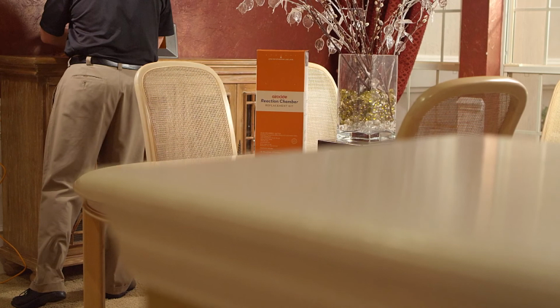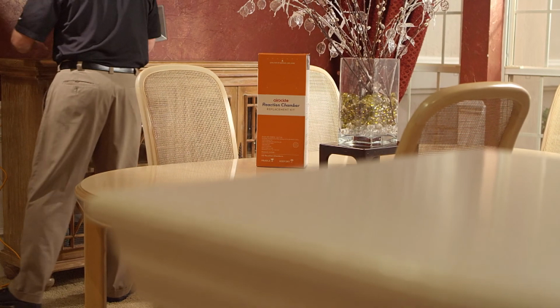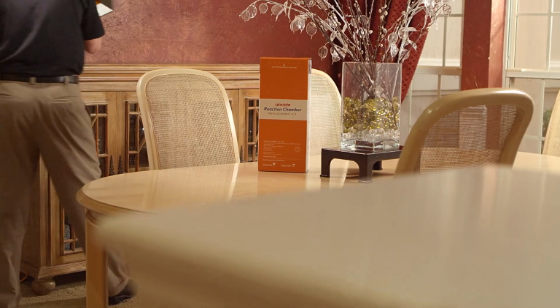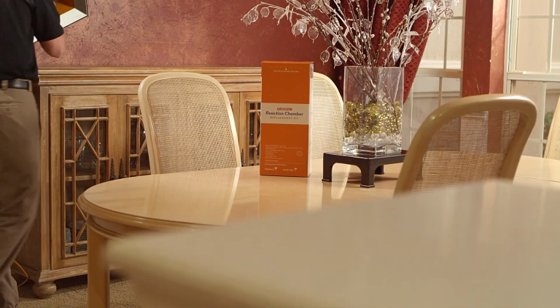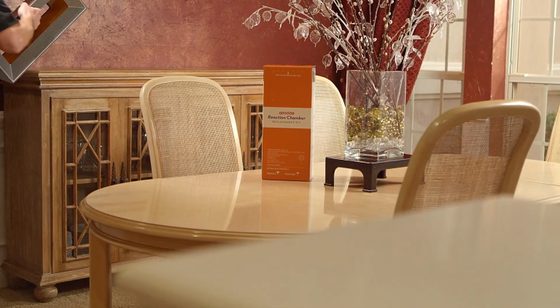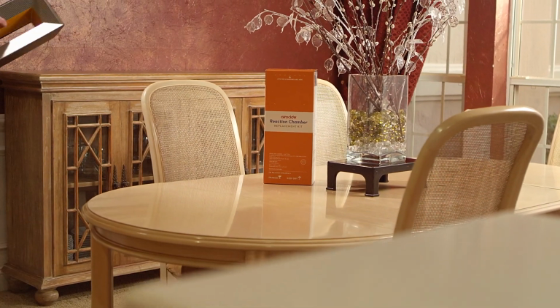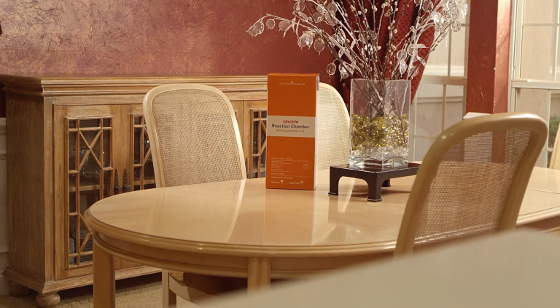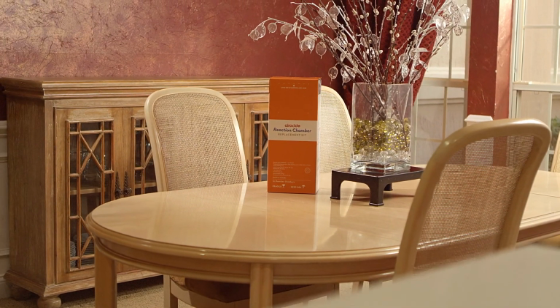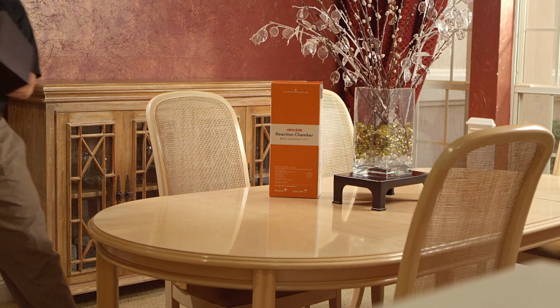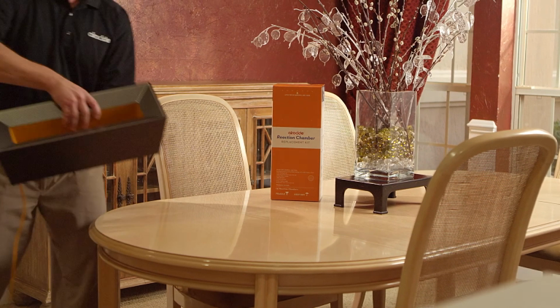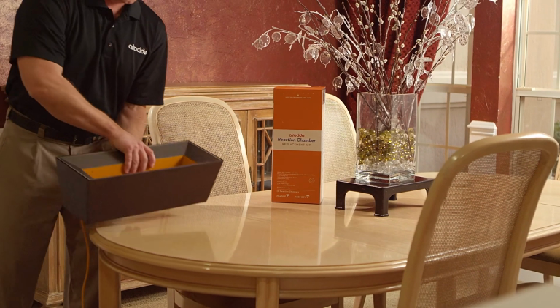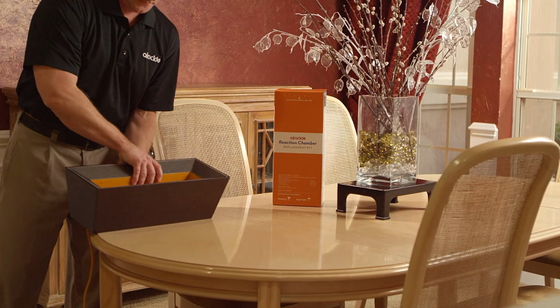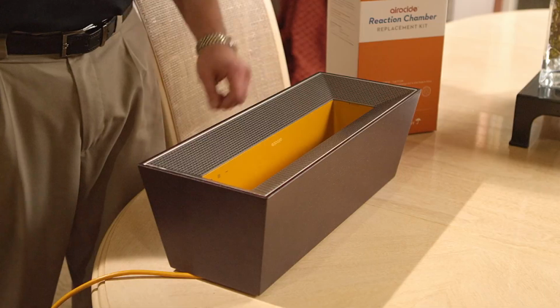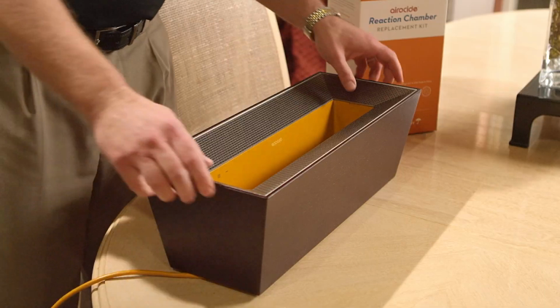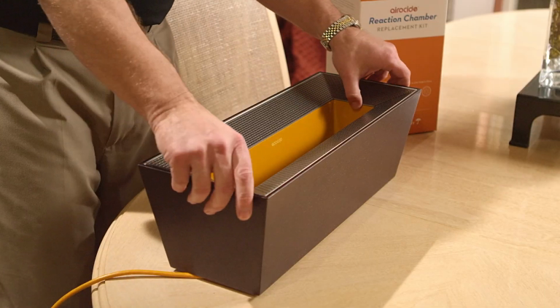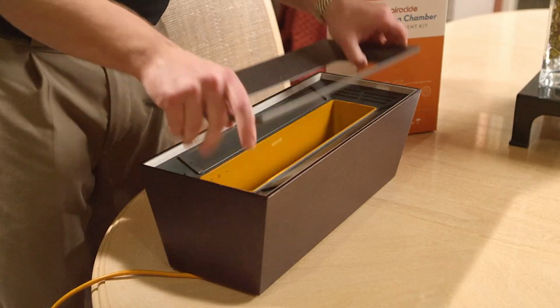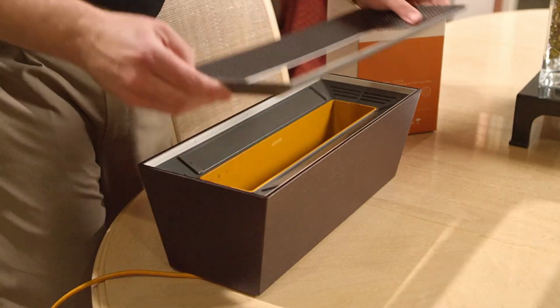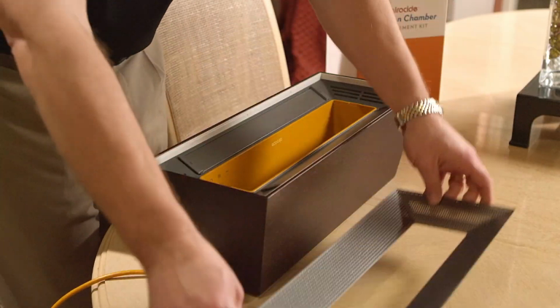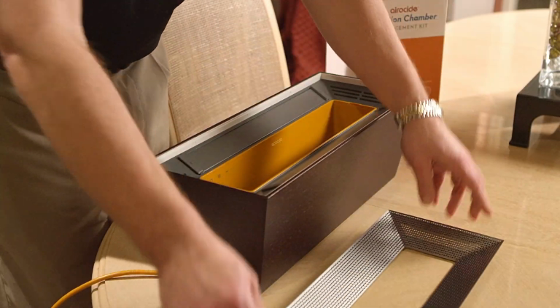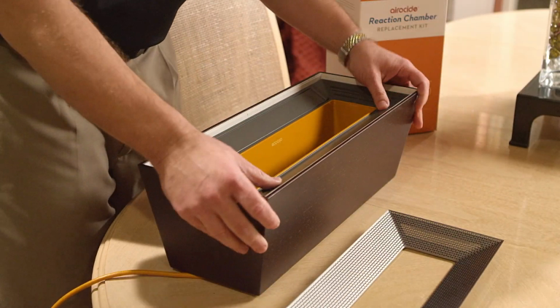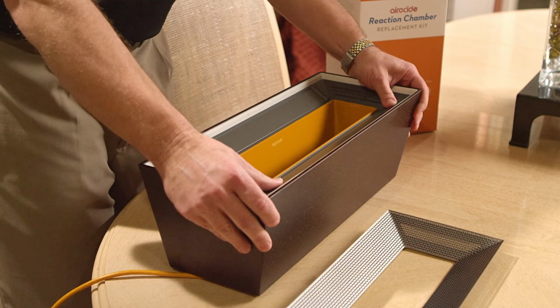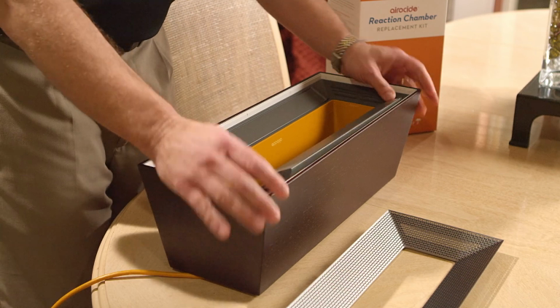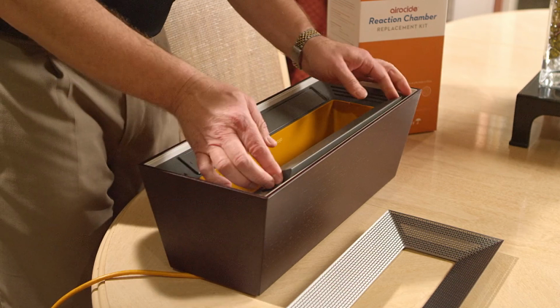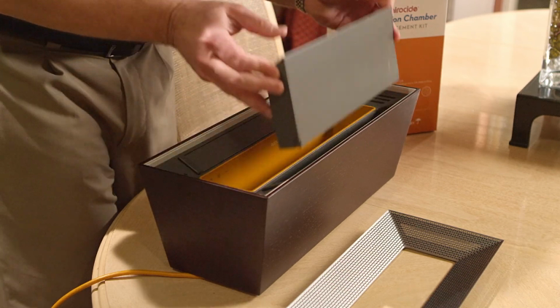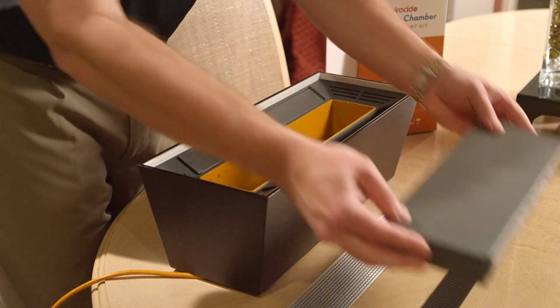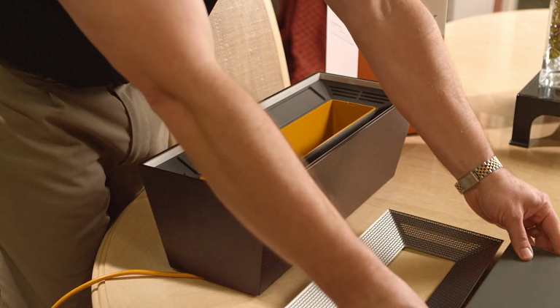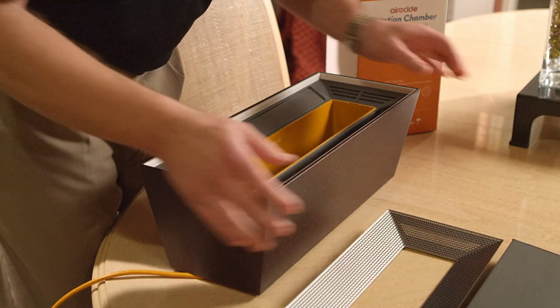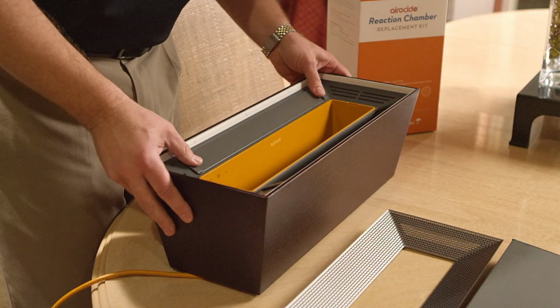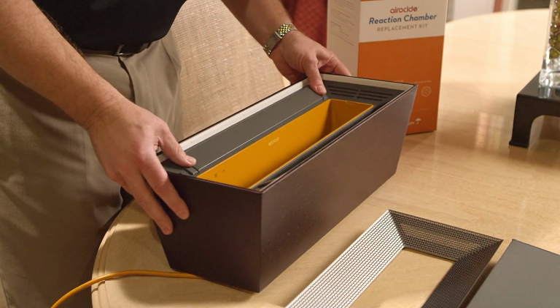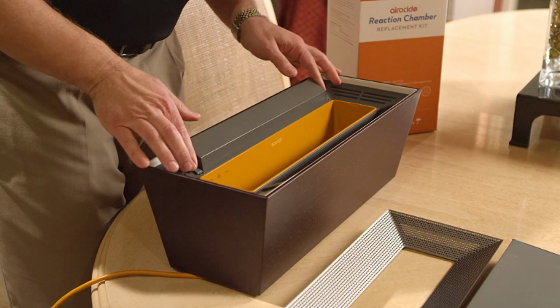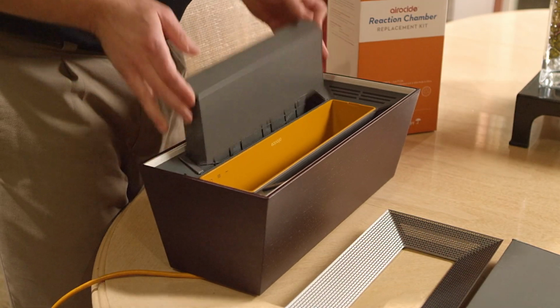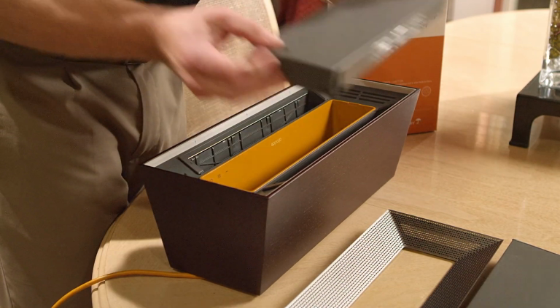So it's time to replace your reaction chambers. Just wait, you'll see it's a snap. First, slip the grill off the front of the unit, and then remove the old reaction chambers. Just click these thumb tabs away, and the reaction chamber pops right out.